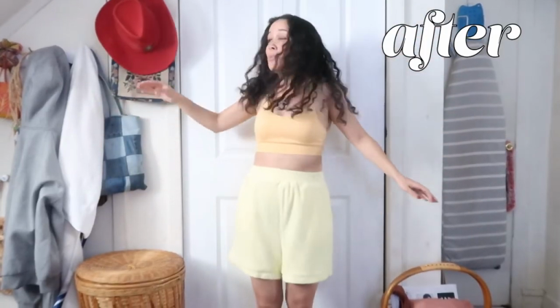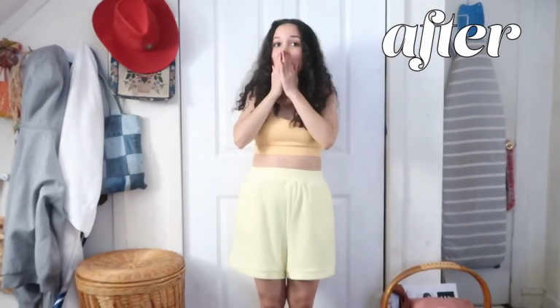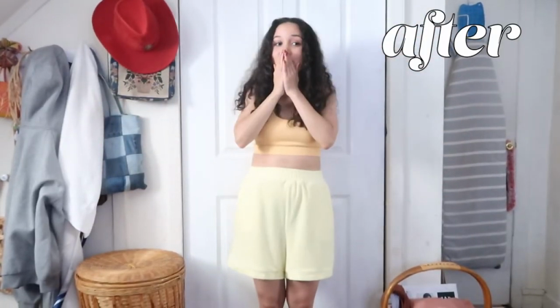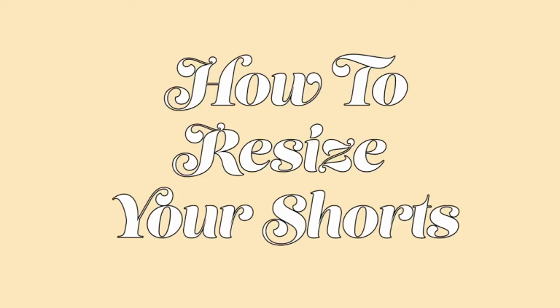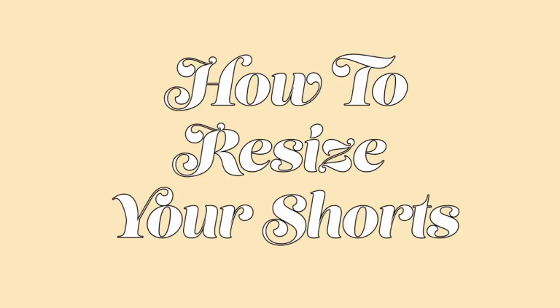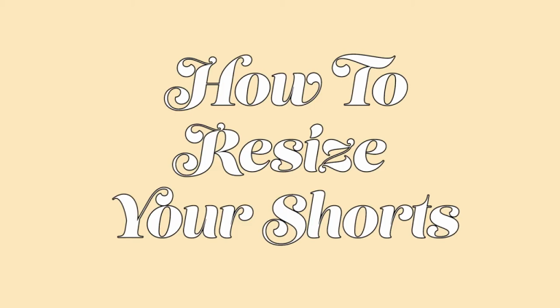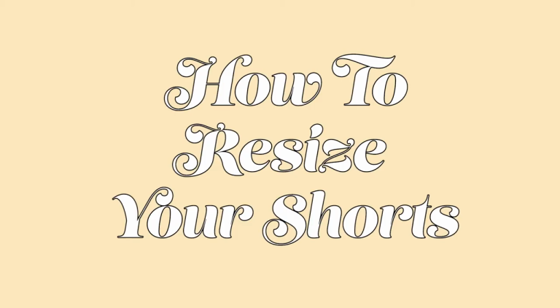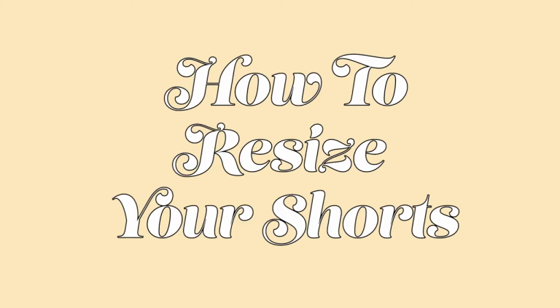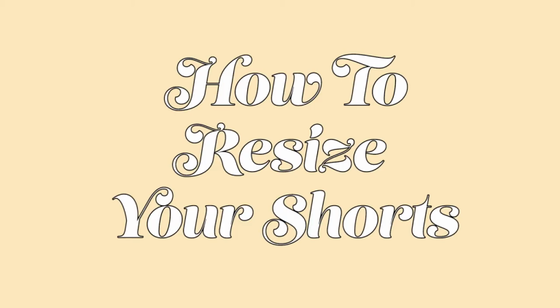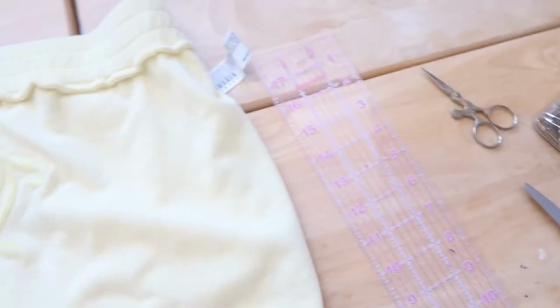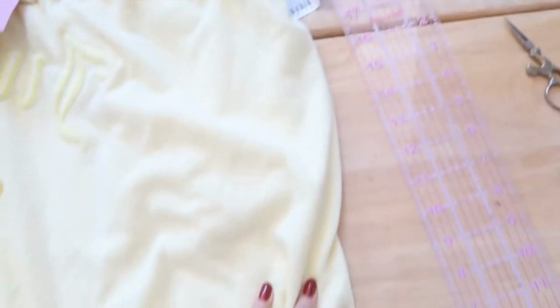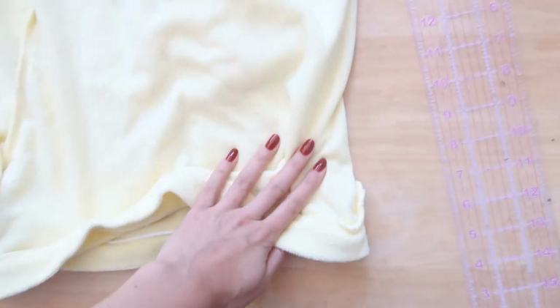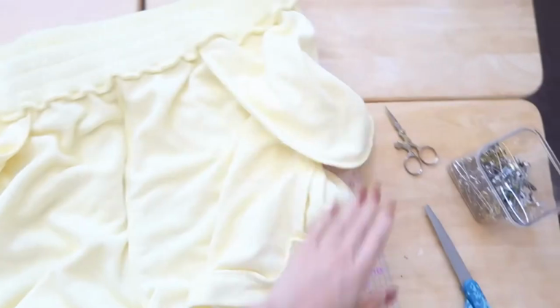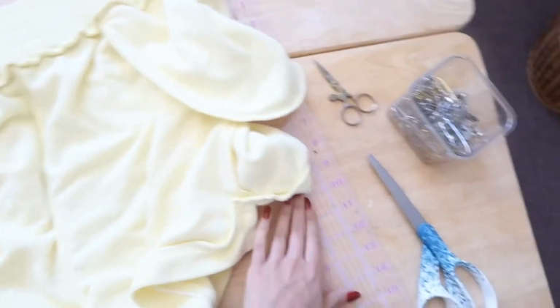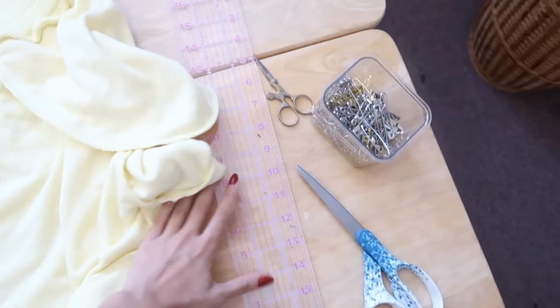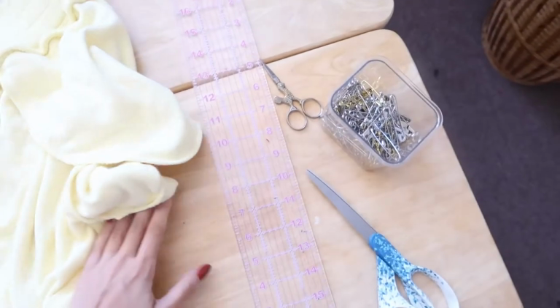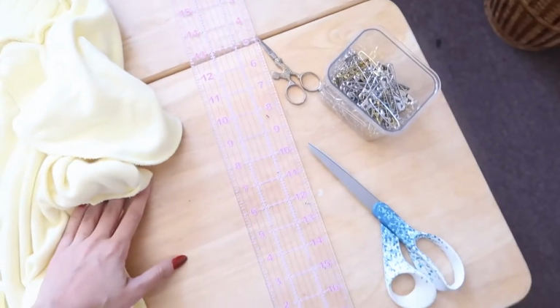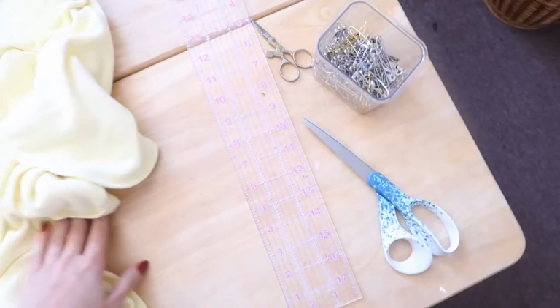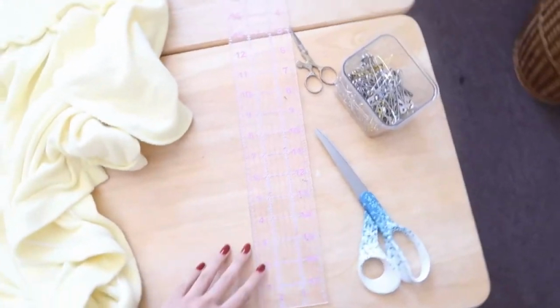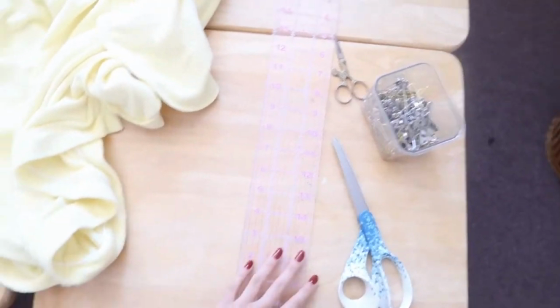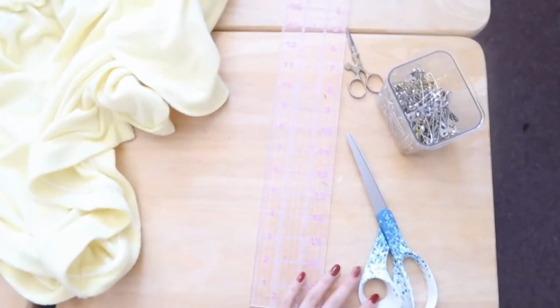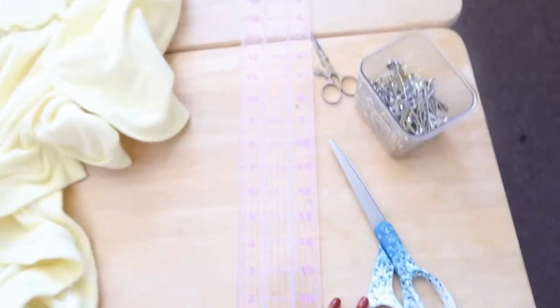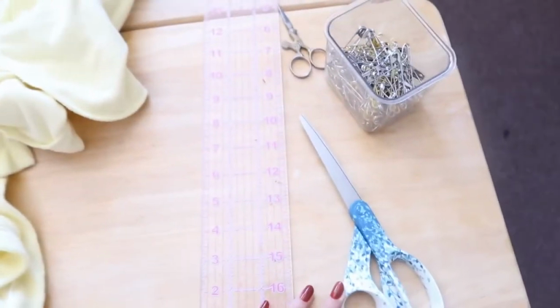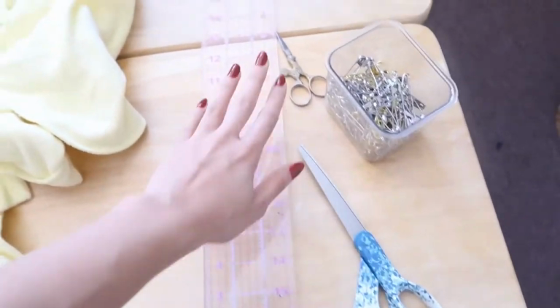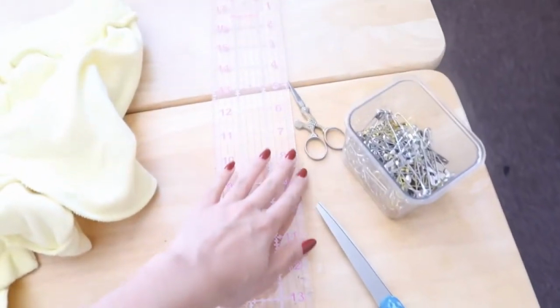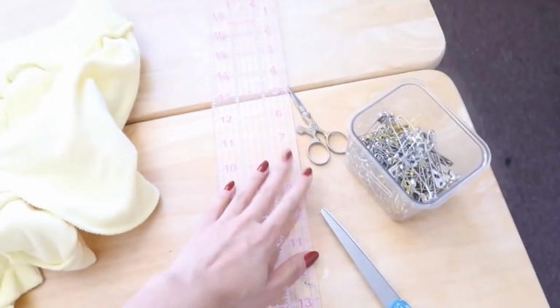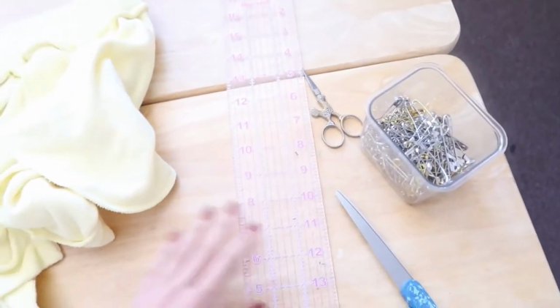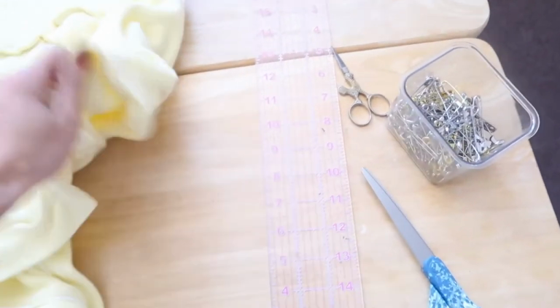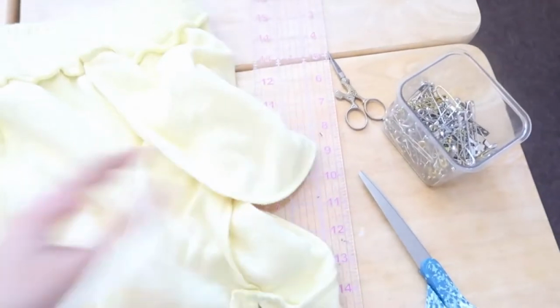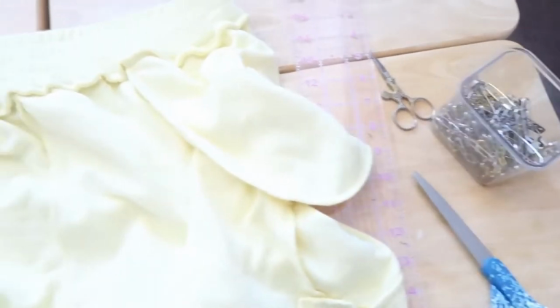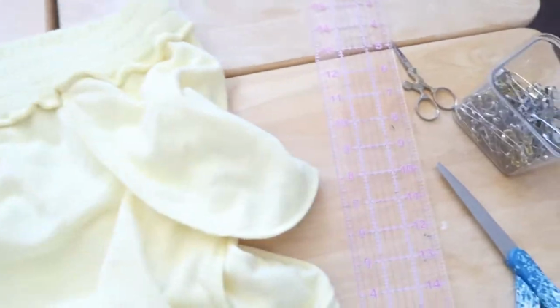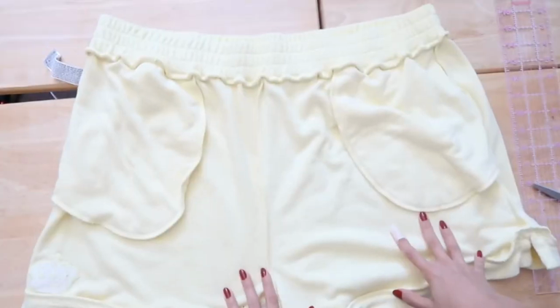How to resize your shorts in this very quick and easy tutorial. Your materials are a ruler, scissors, safety pins, a seam ripper — a small scissor works if you don't have one — and your pants.